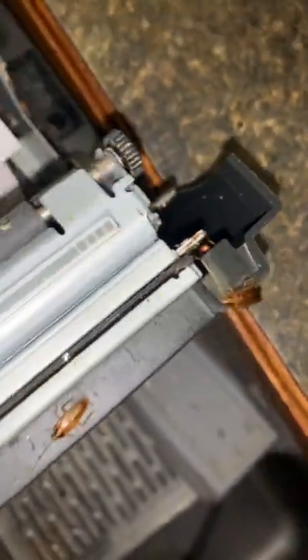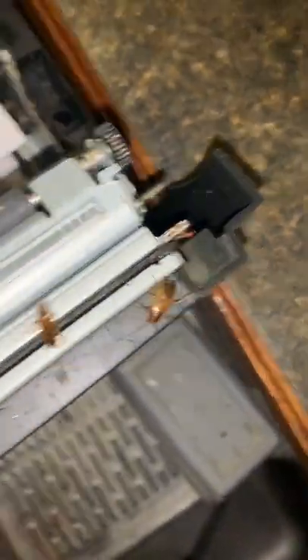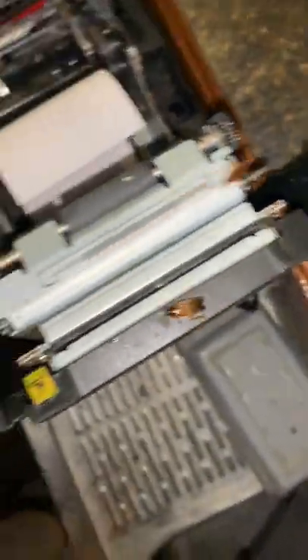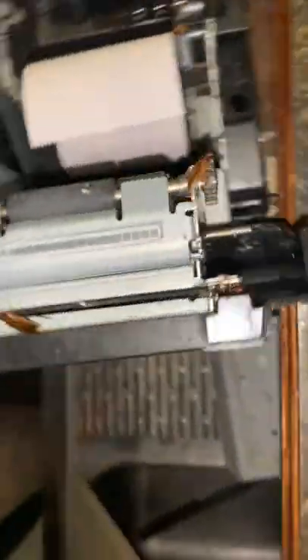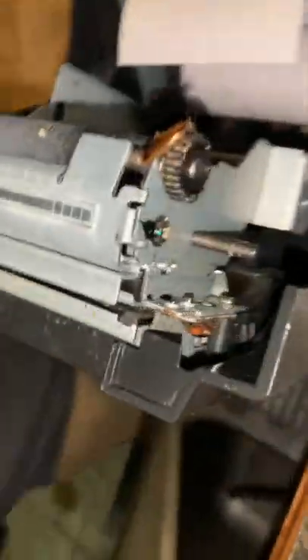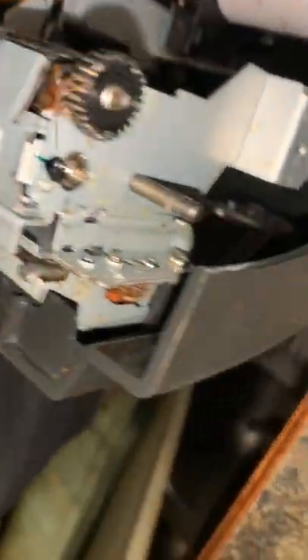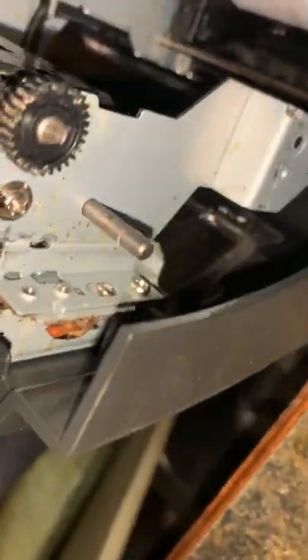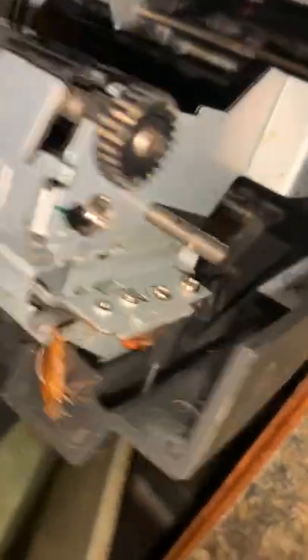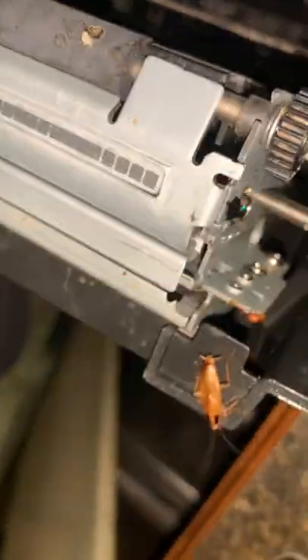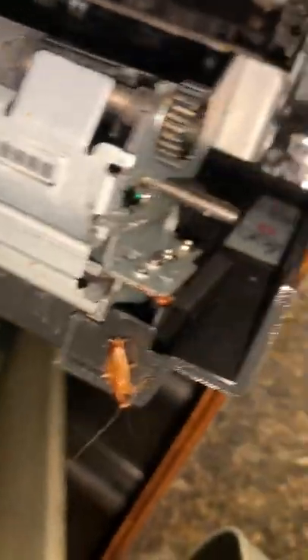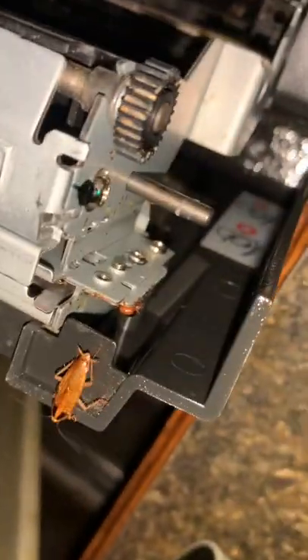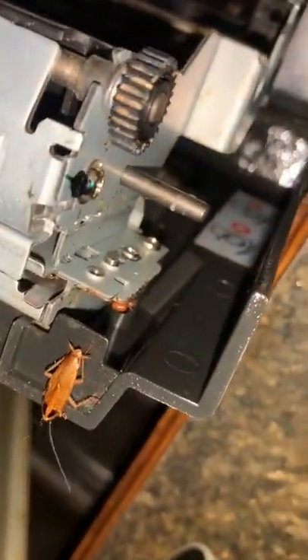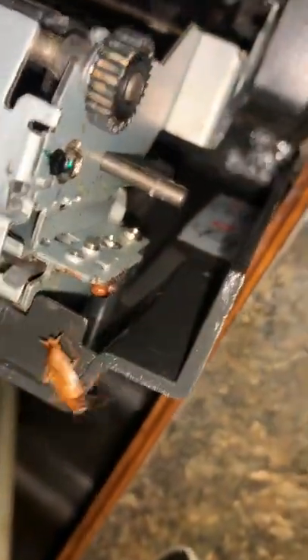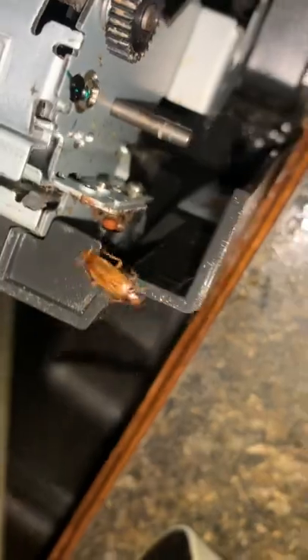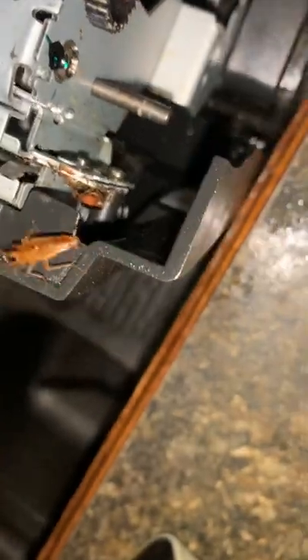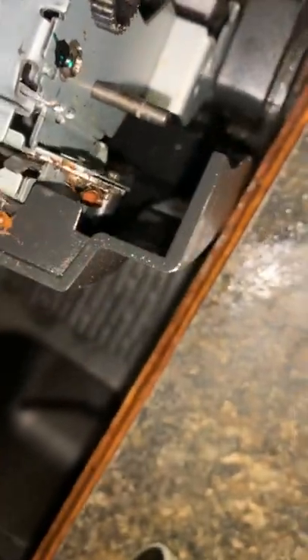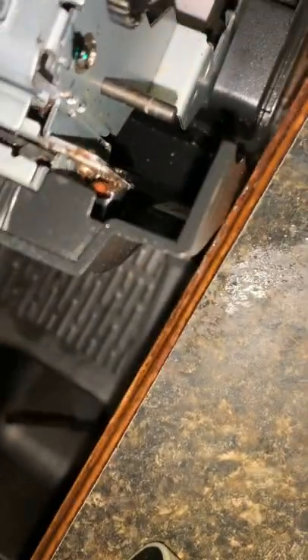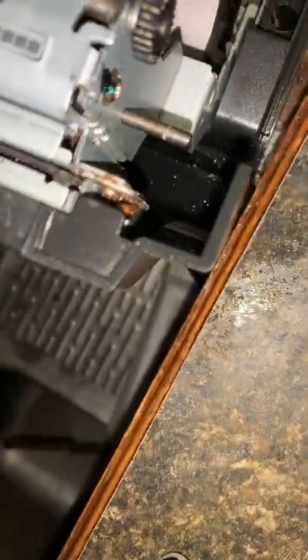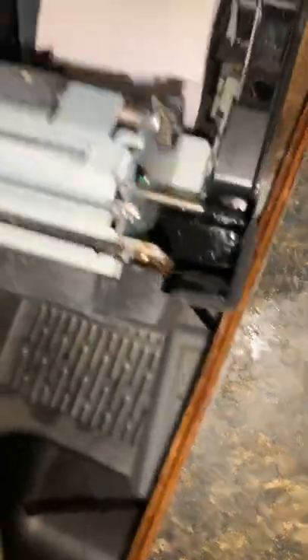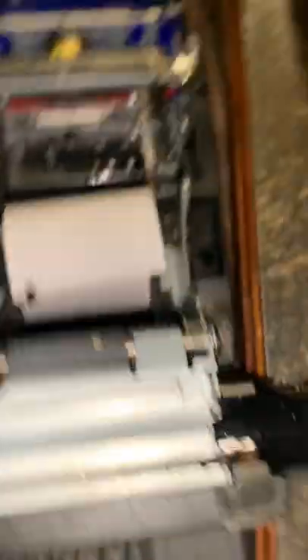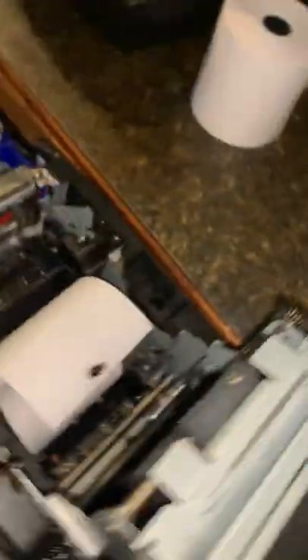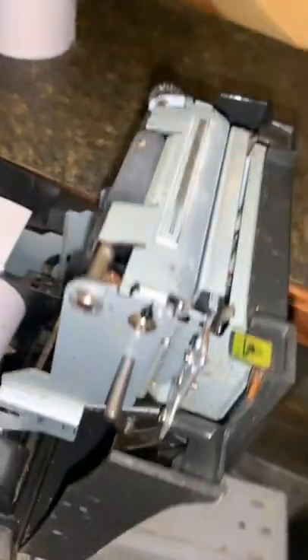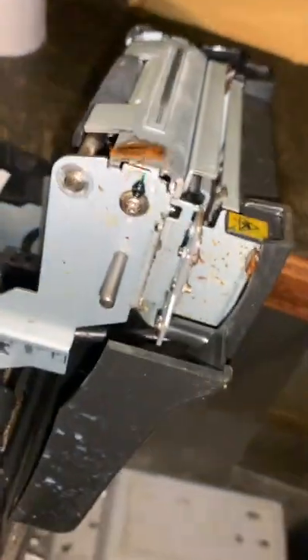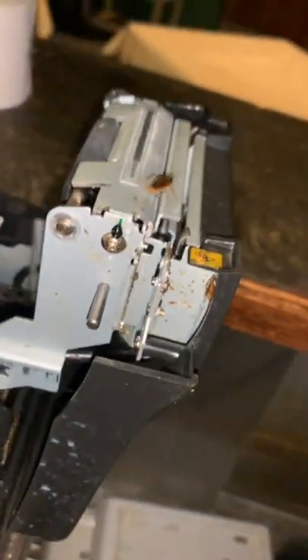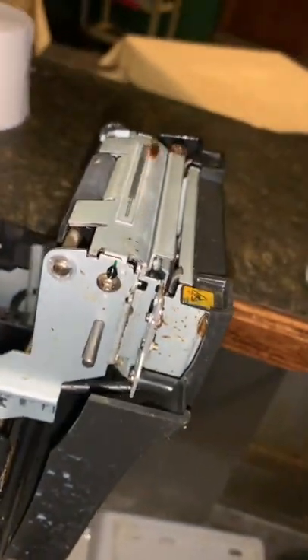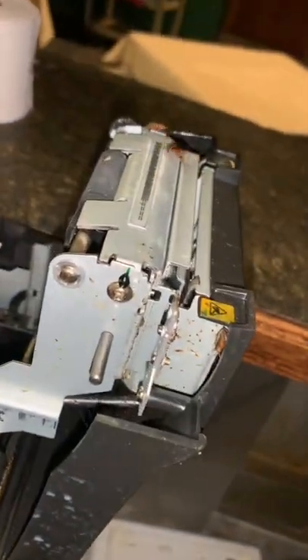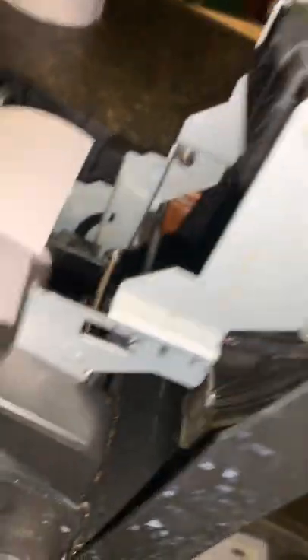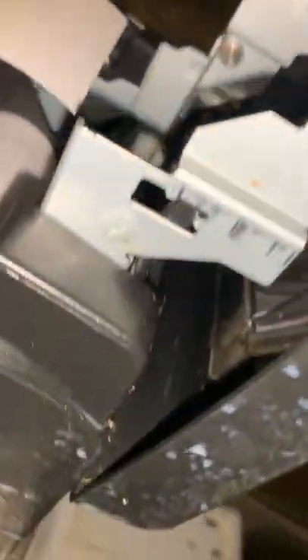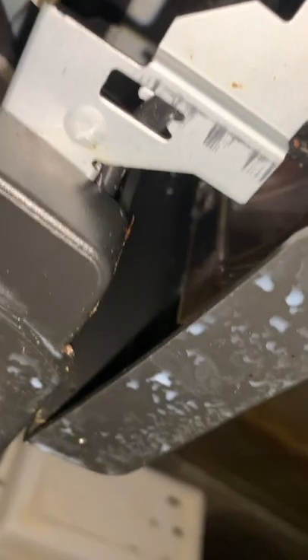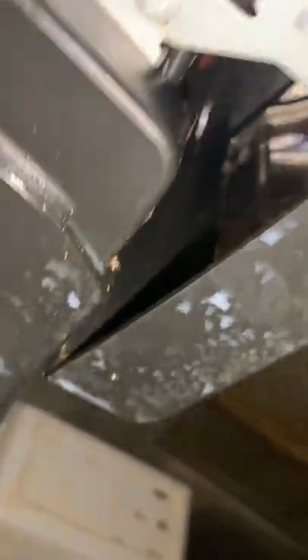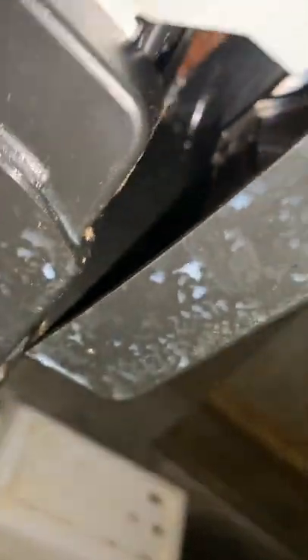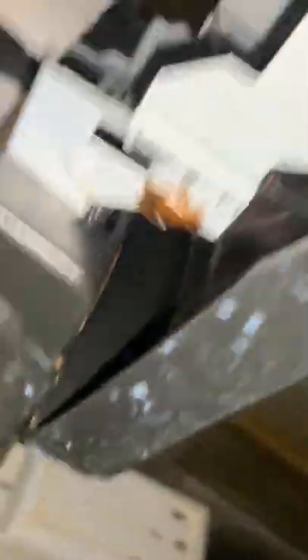They're all inside of it, over here, just hiding in all the little cracks. Yeah, it's pretty nasty. Dead roaches everywhere.